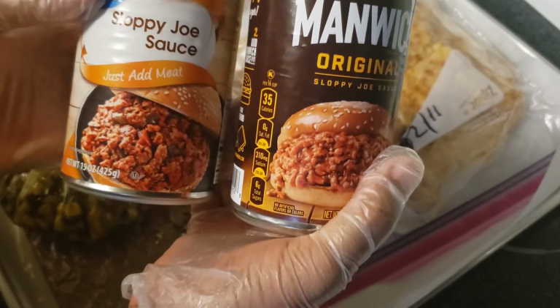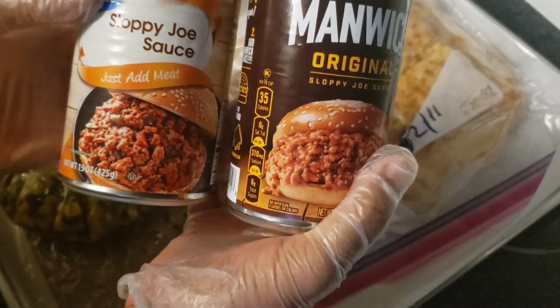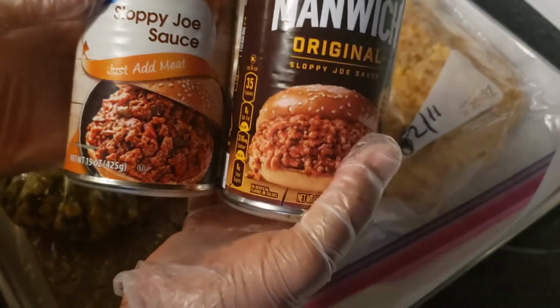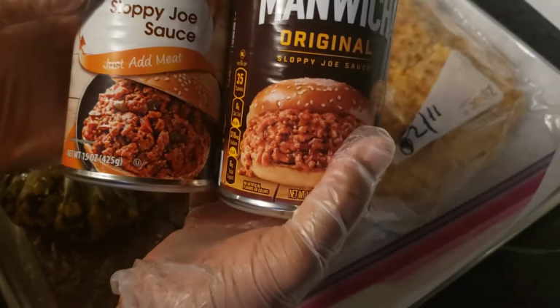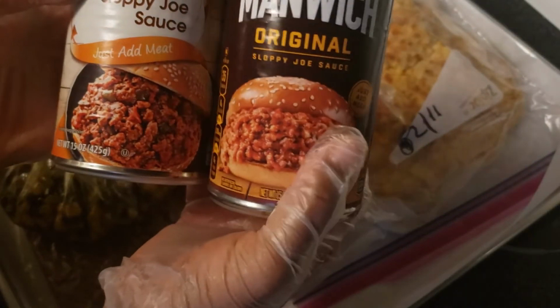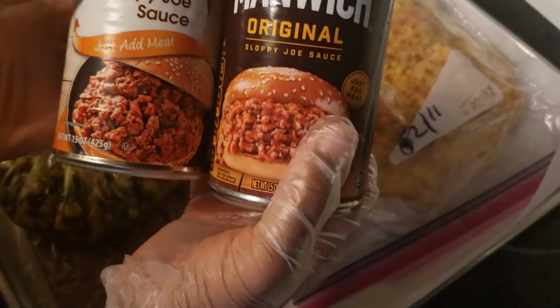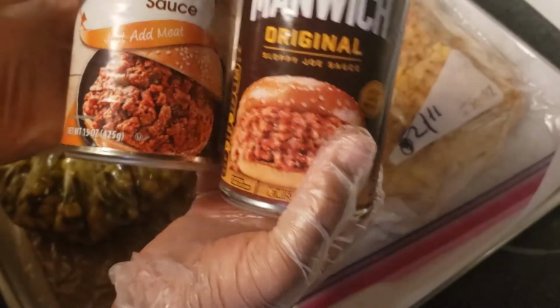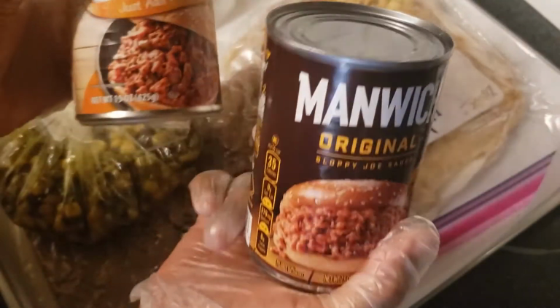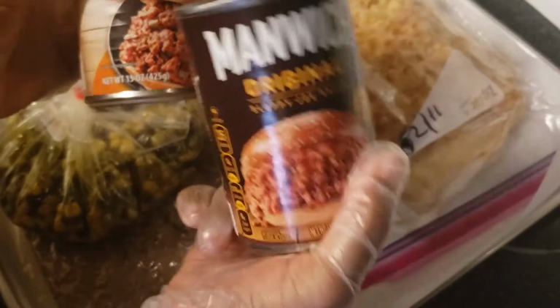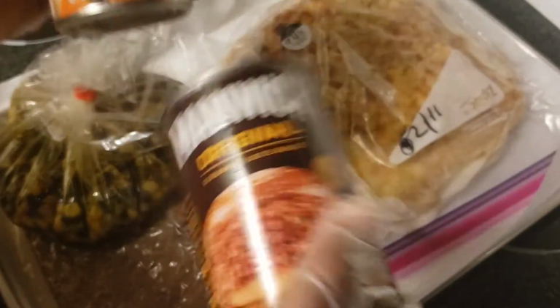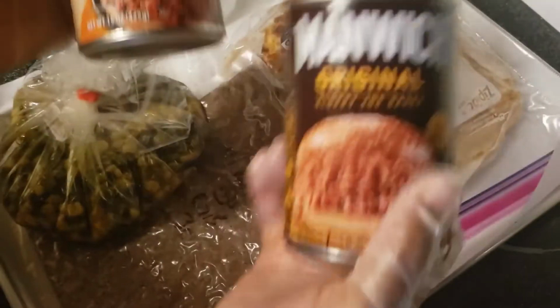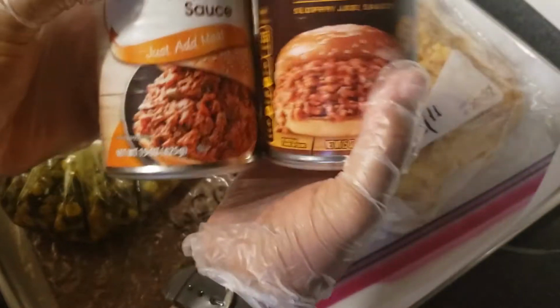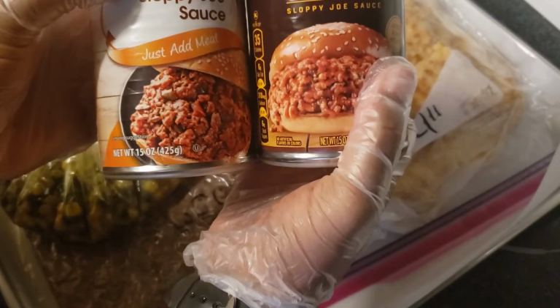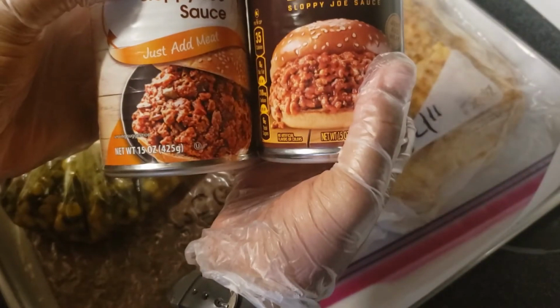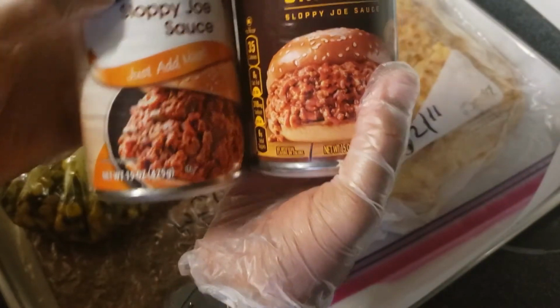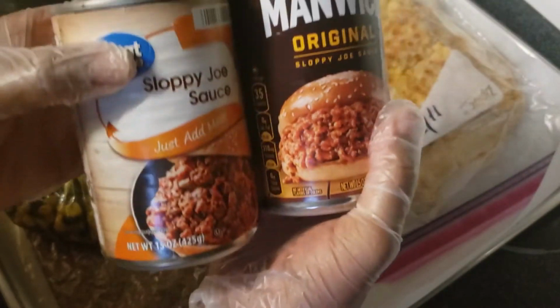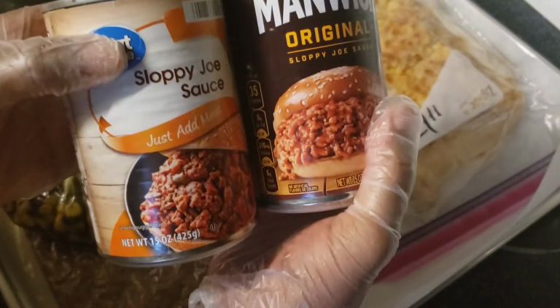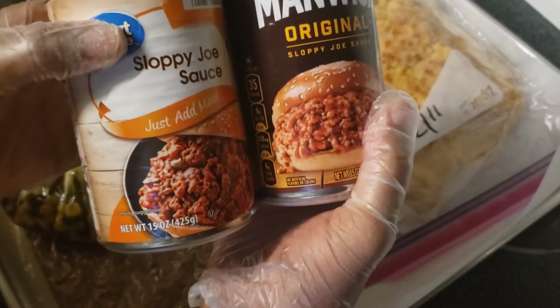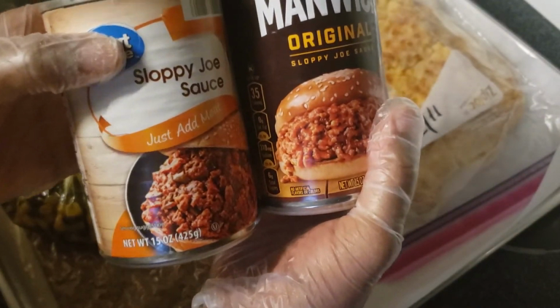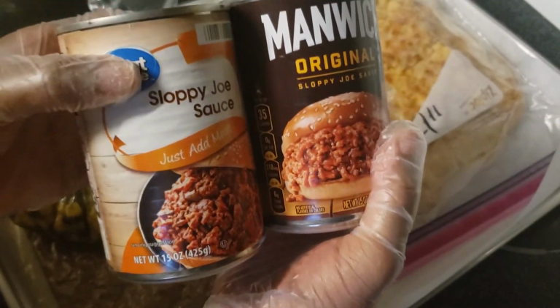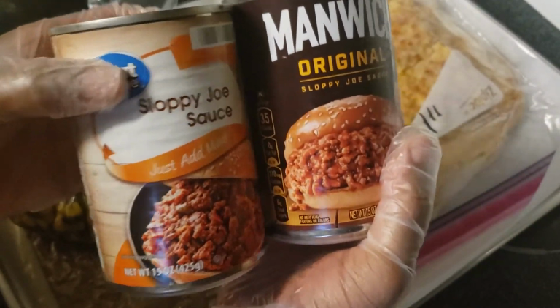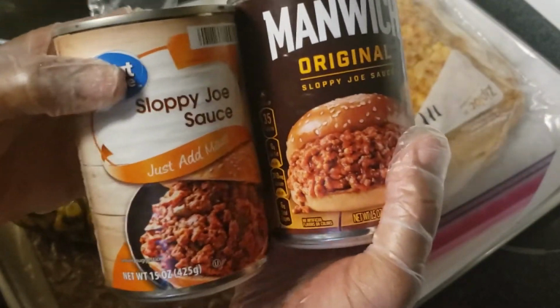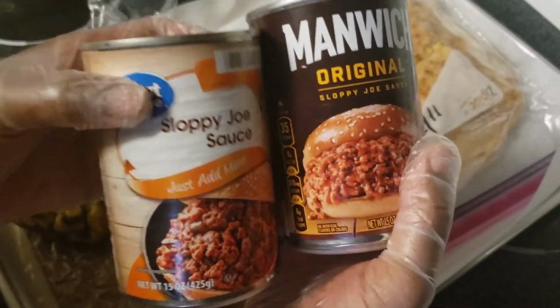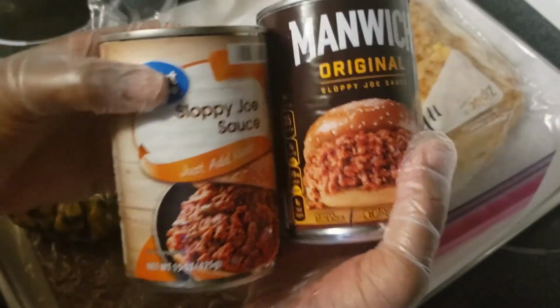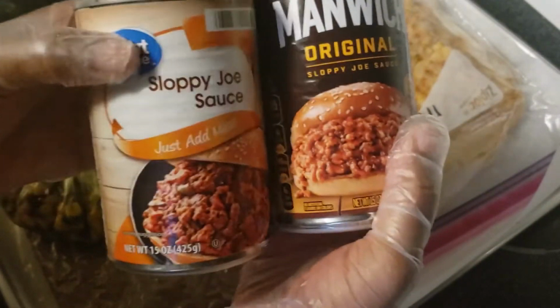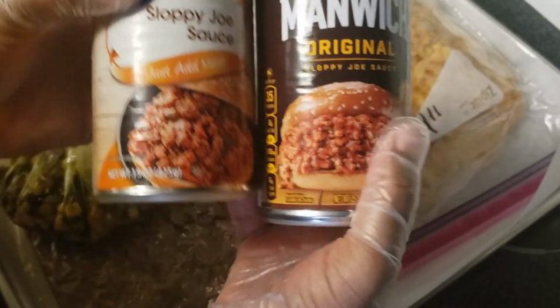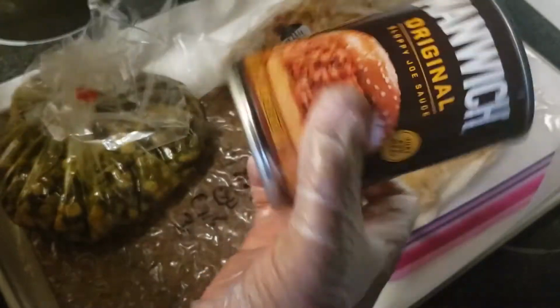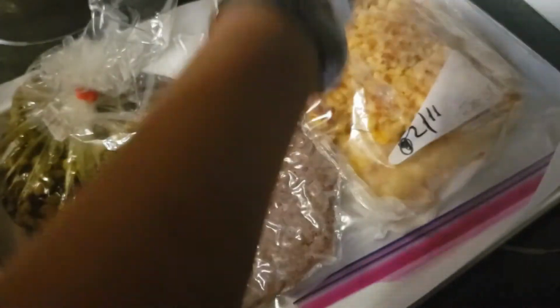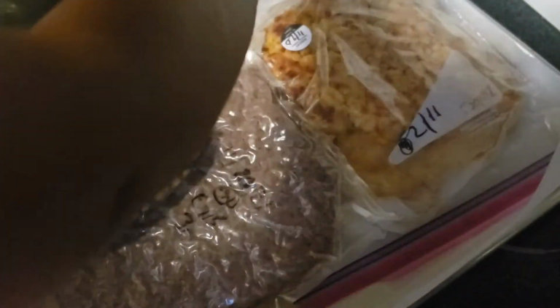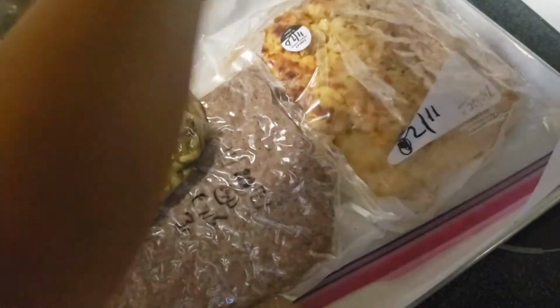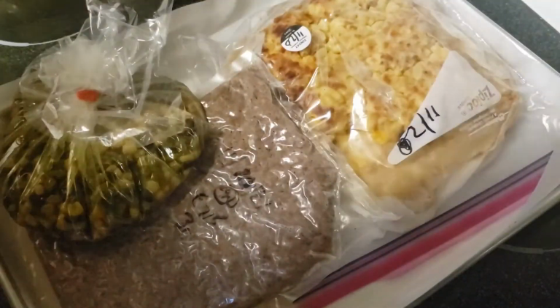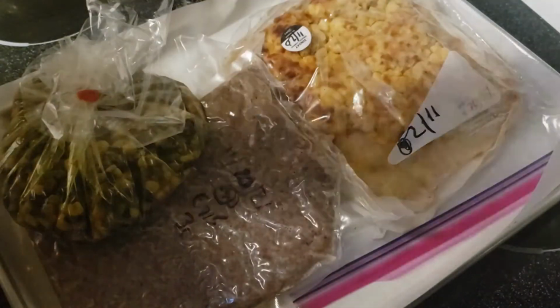All I have to do is add the meat, and I have the meat here. My goal is to cook this all in less than 10 minutes, so let's see if we can get this done.